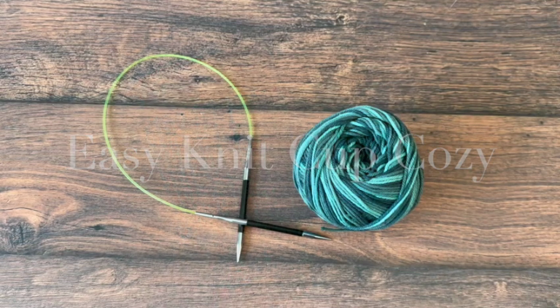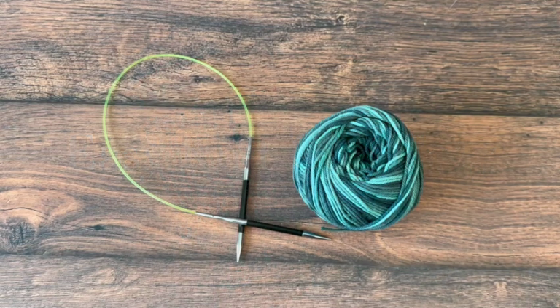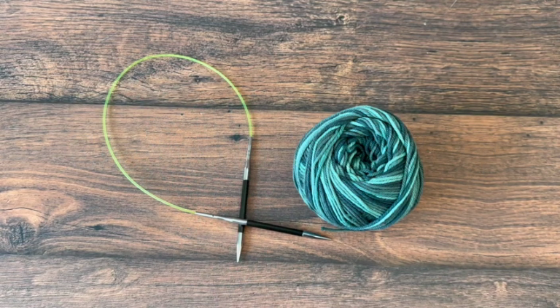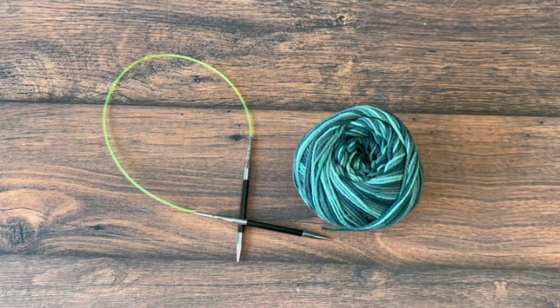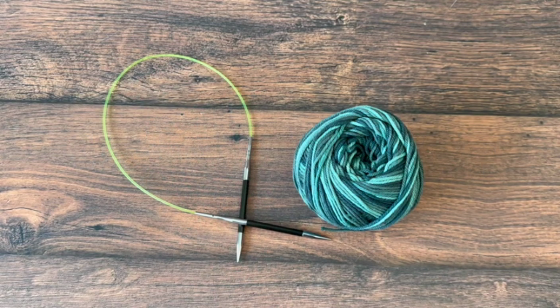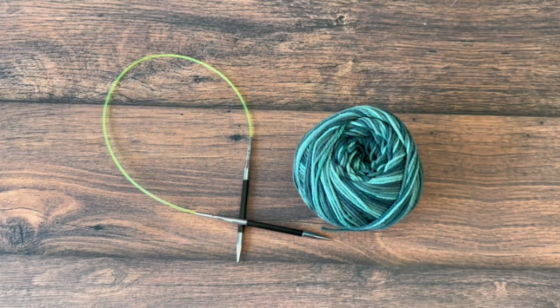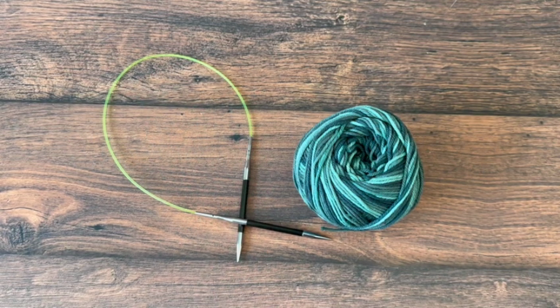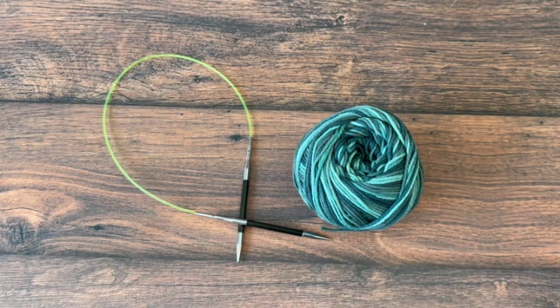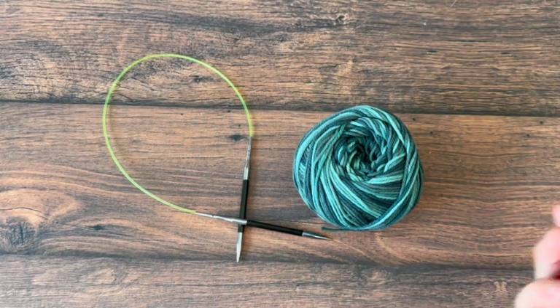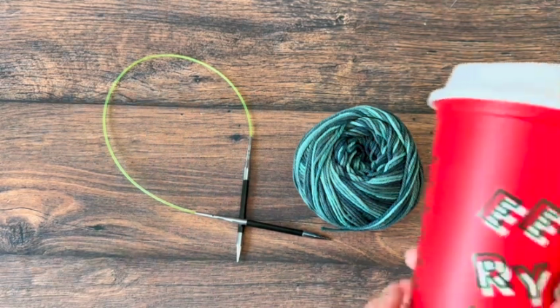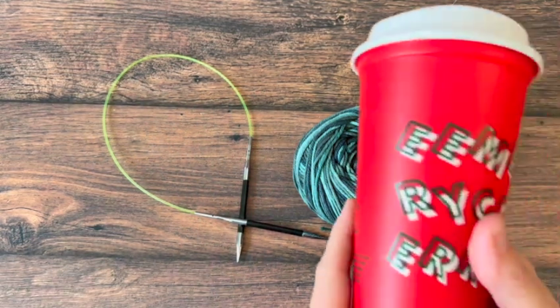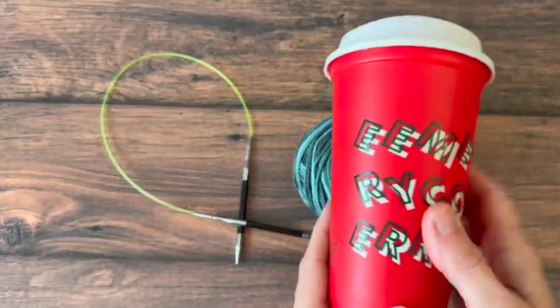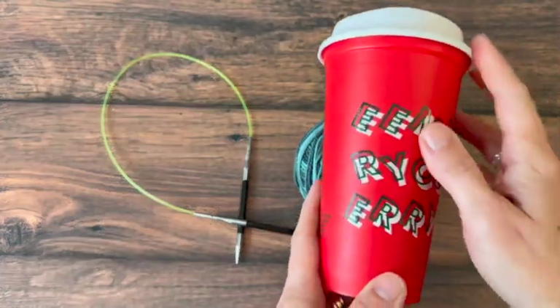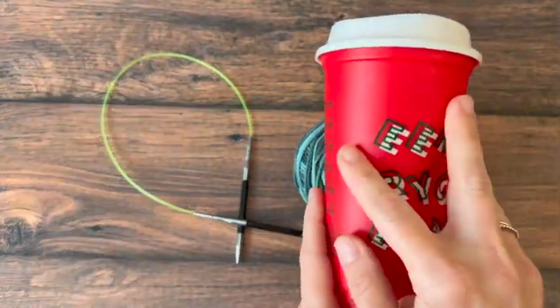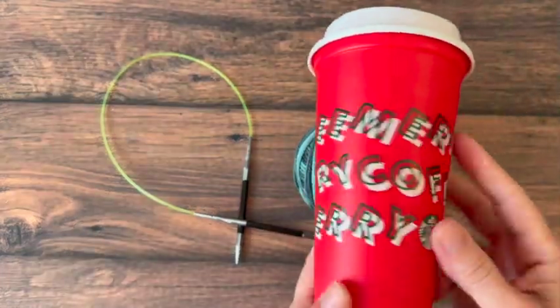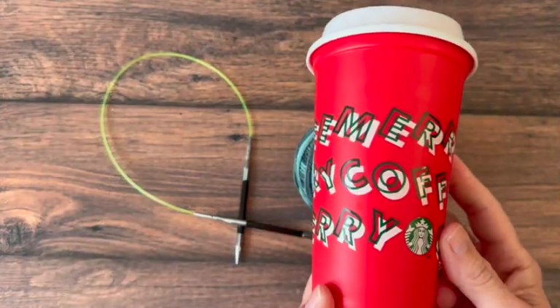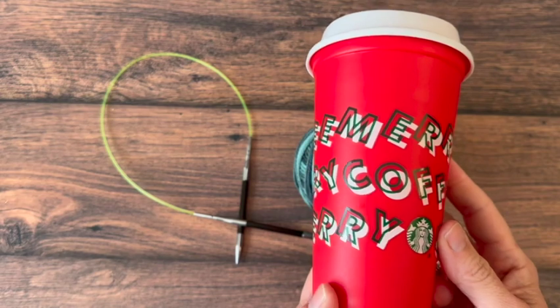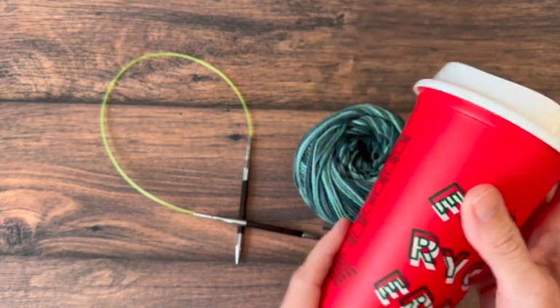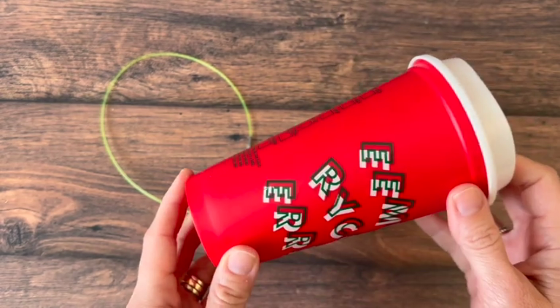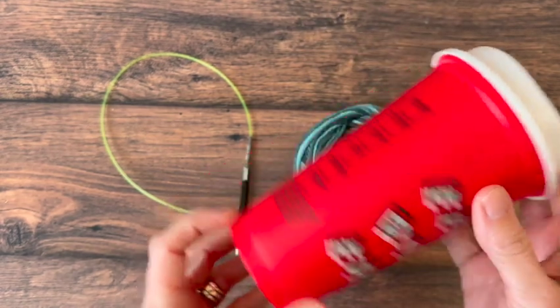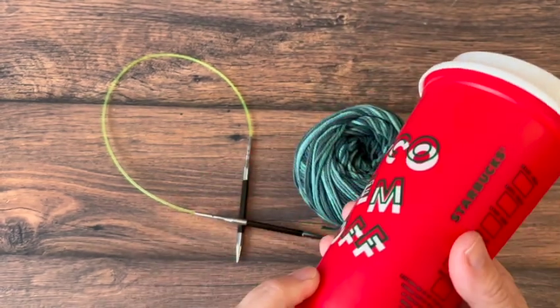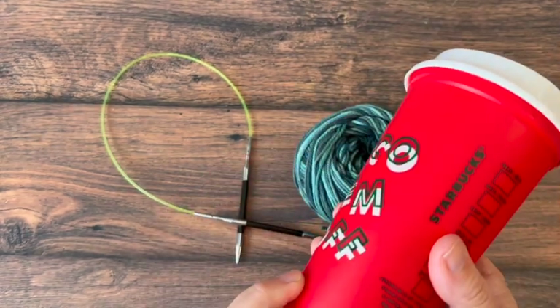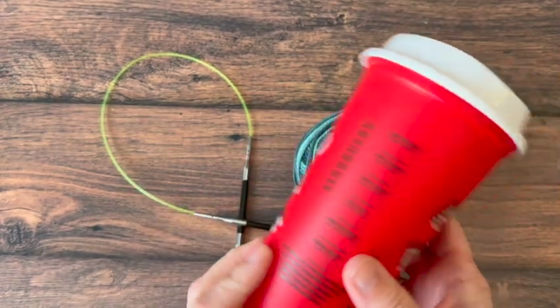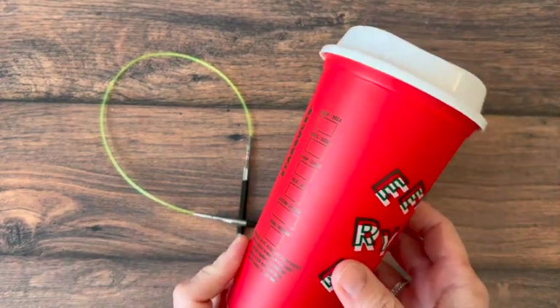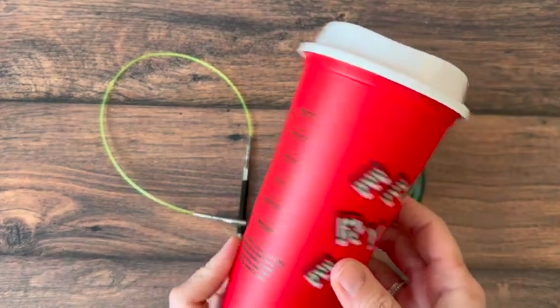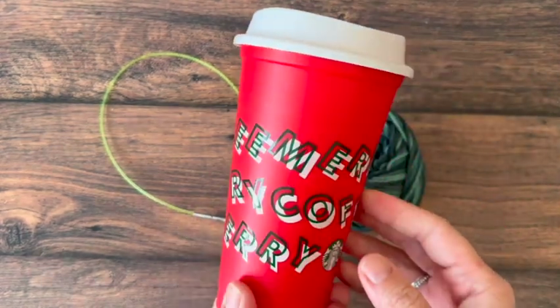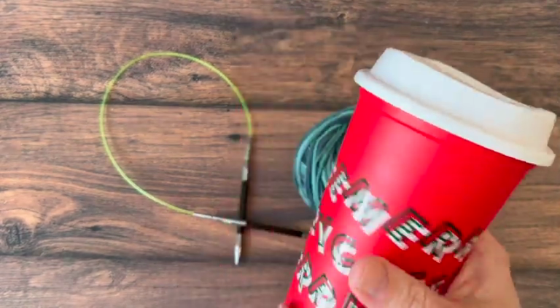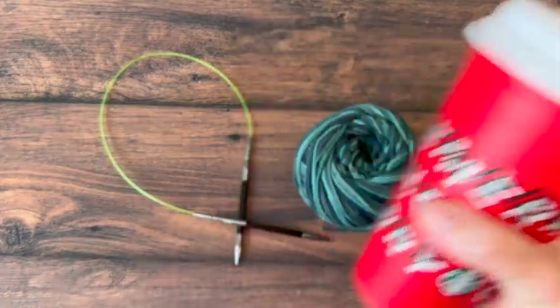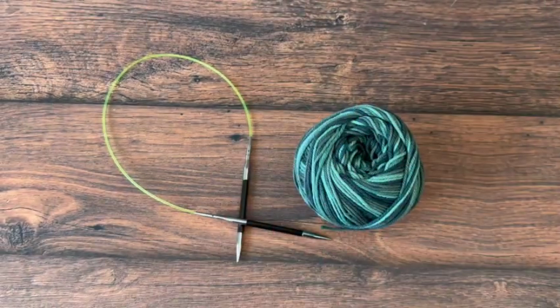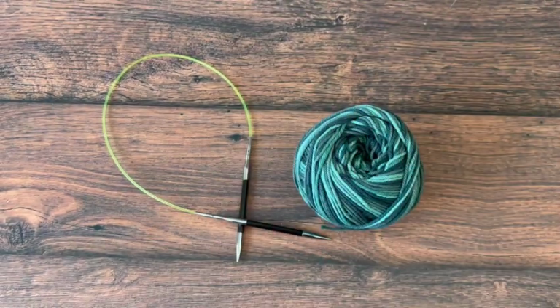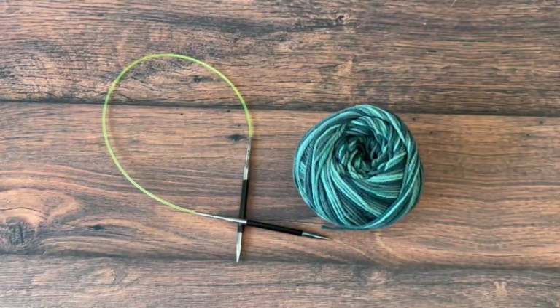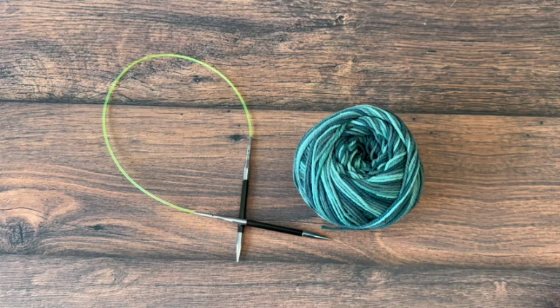Hey guys, it's Krystal here from Krista Co-Design. Today we're making a super simple coffee cup cozy using the classic garter stitch, and this one is all beginner friendly.